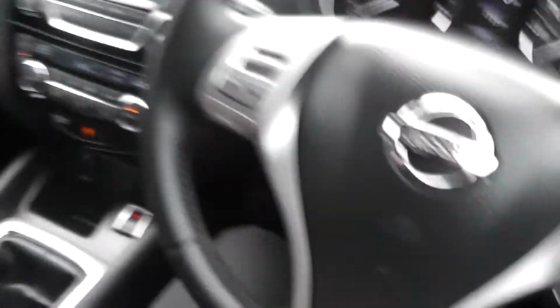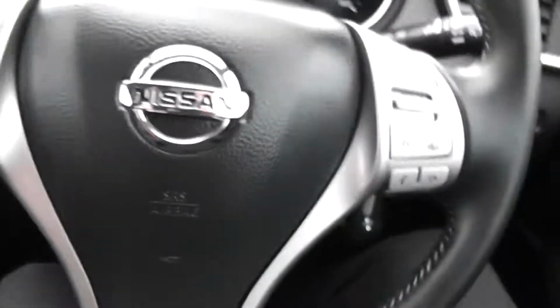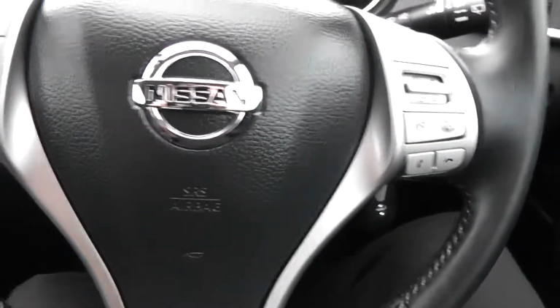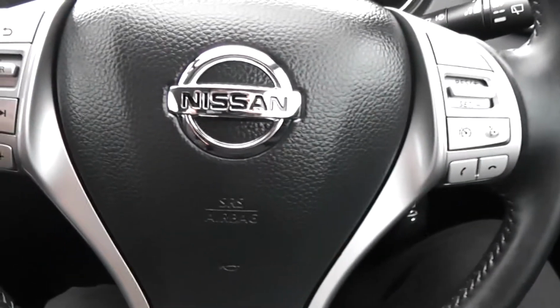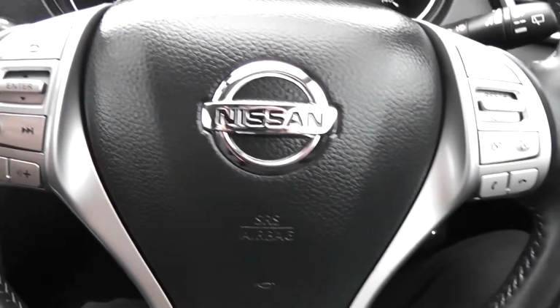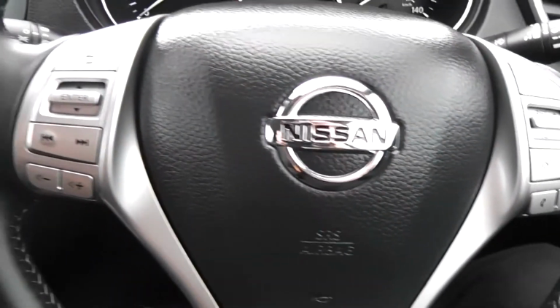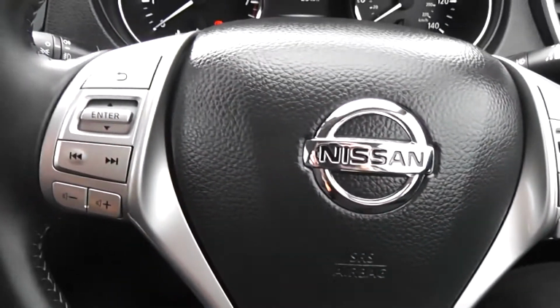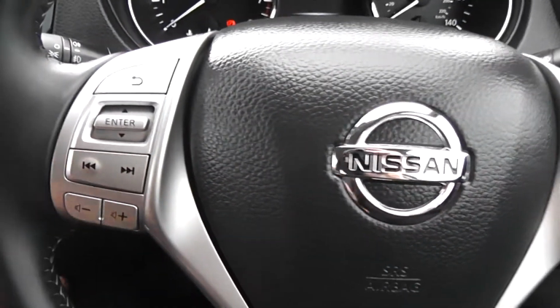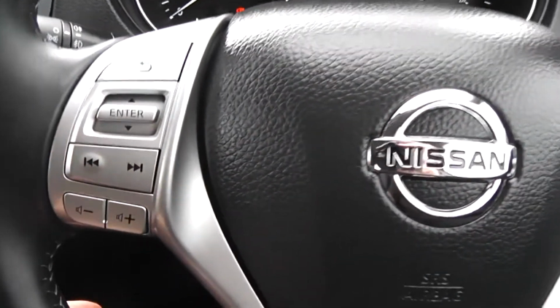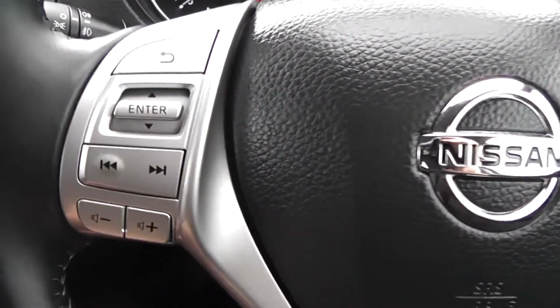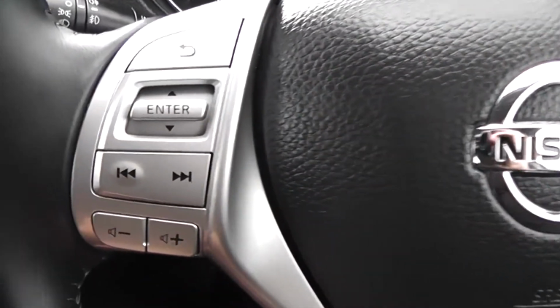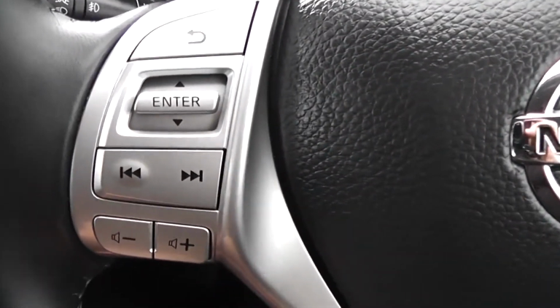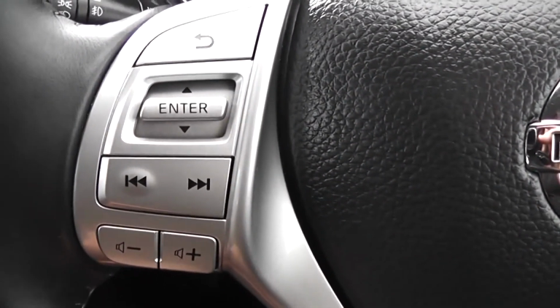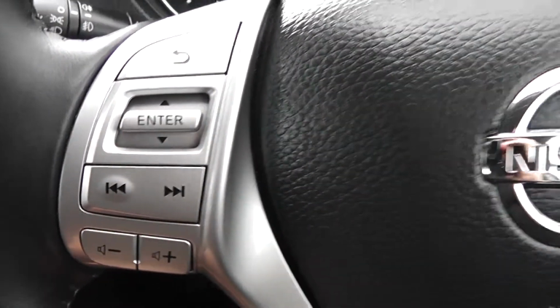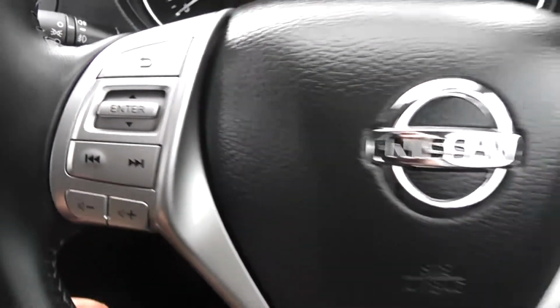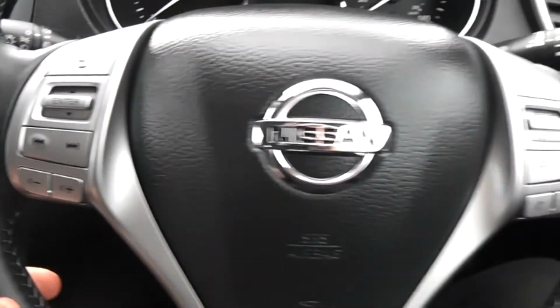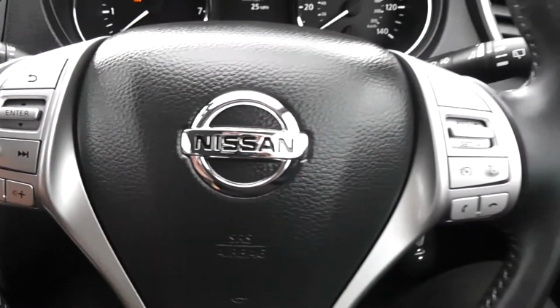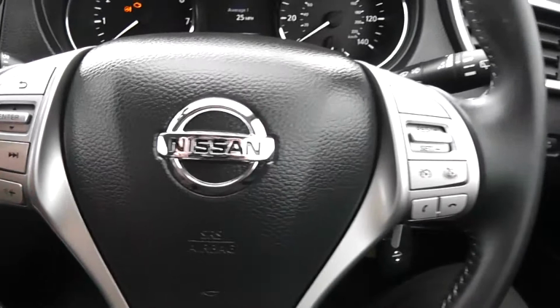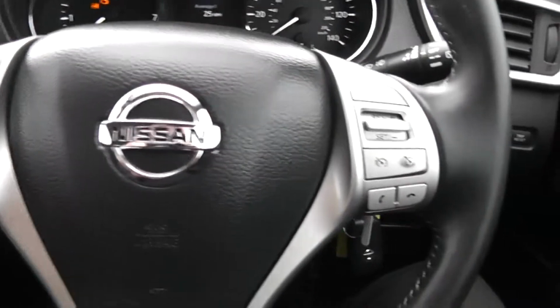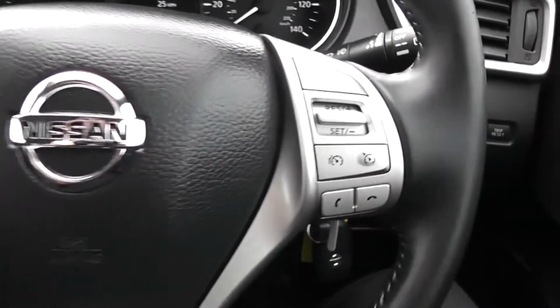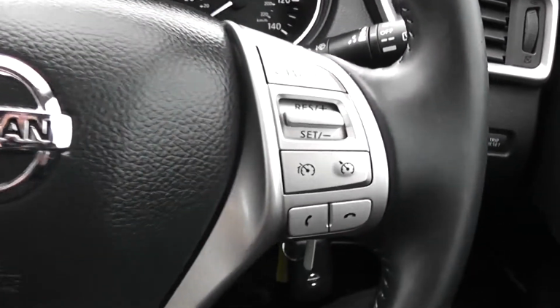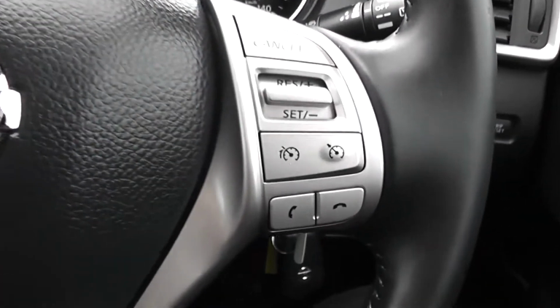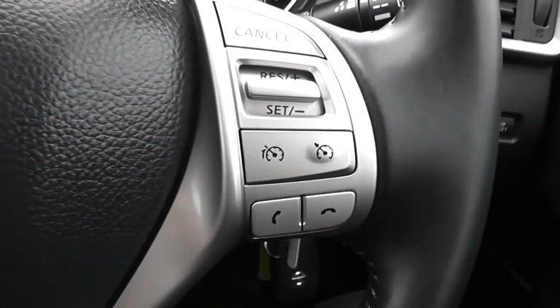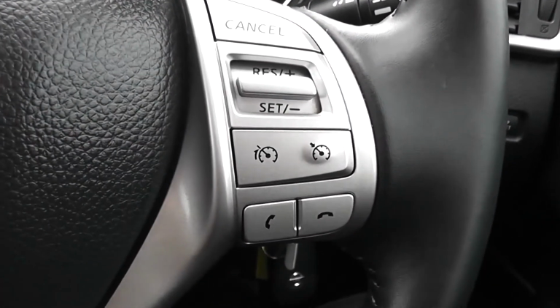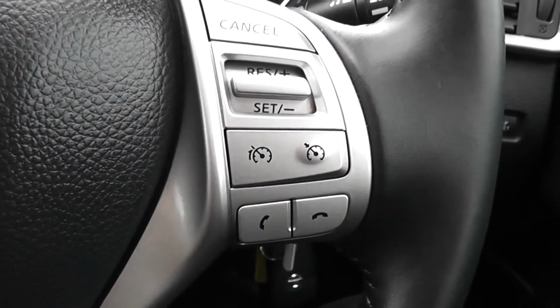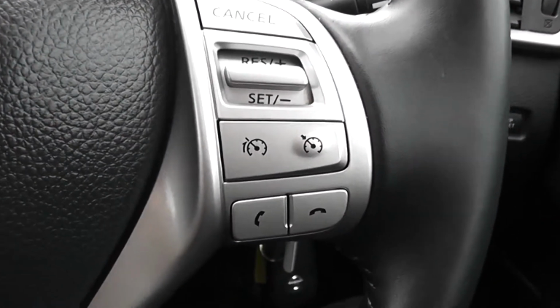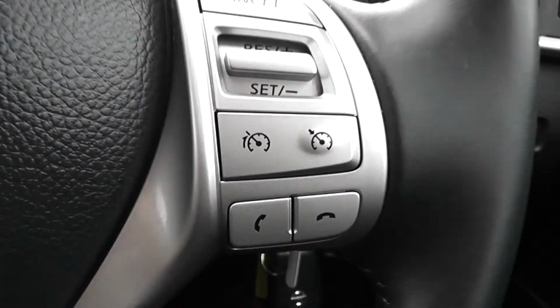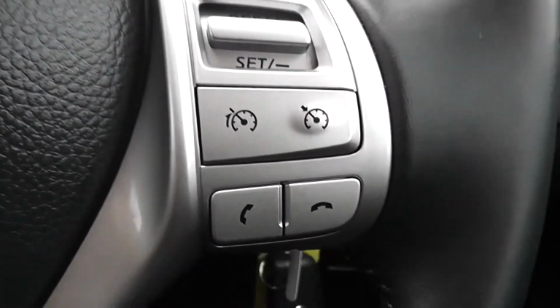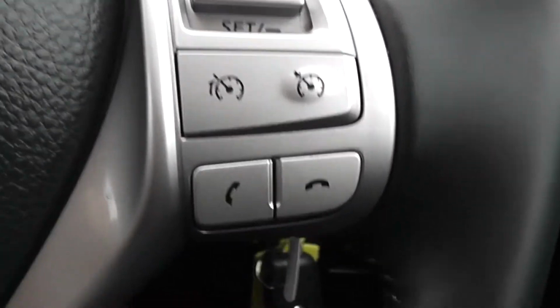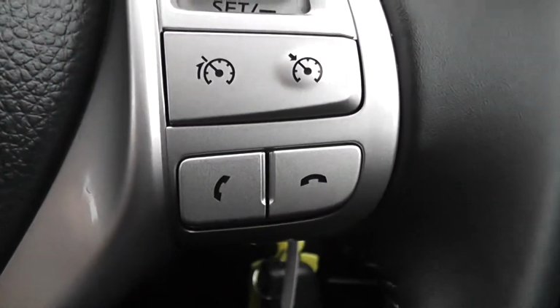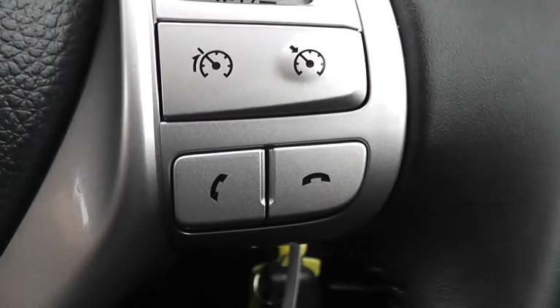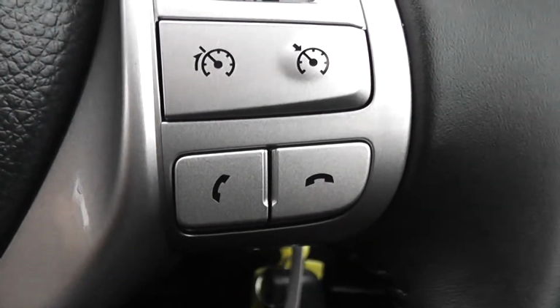On the steering wheel, on the left hand side you have controls for the music and volume. On the right hand side you have controls for the speed limiter, the cruise control, and also for the lane departure warning system.